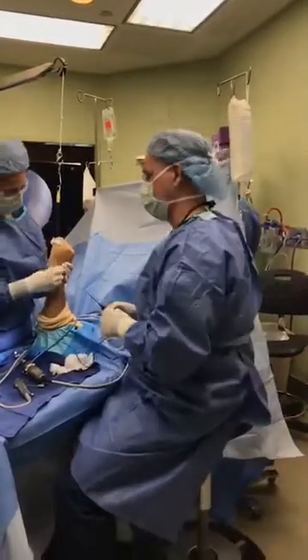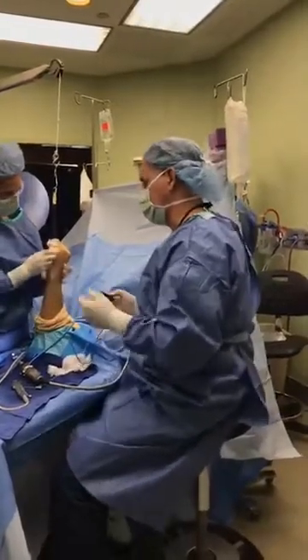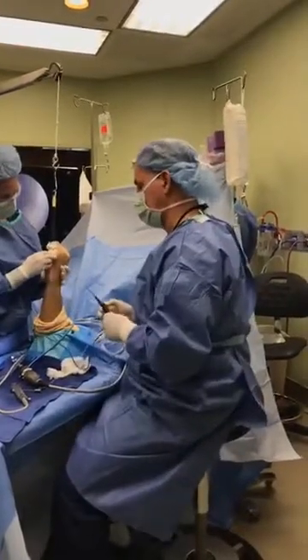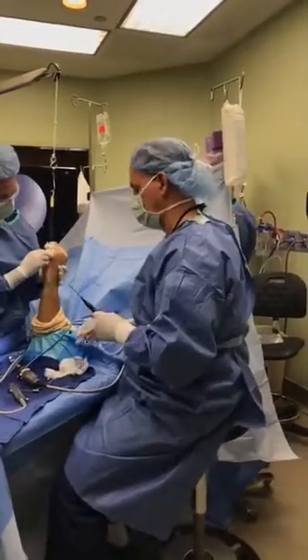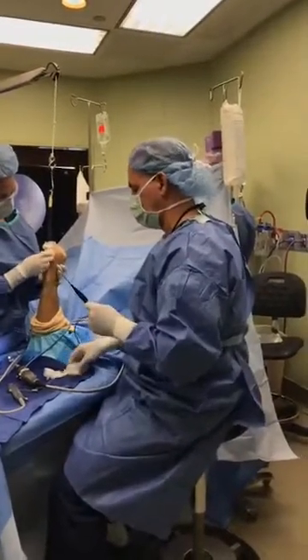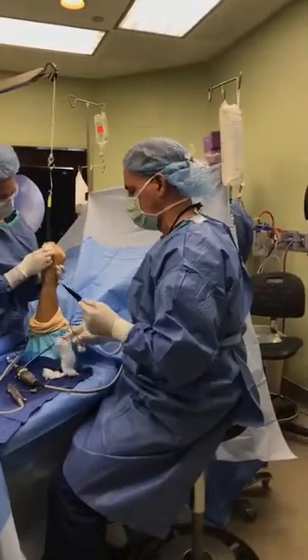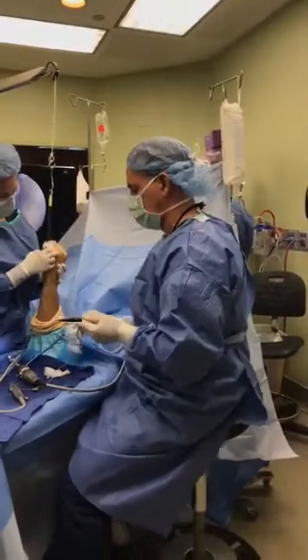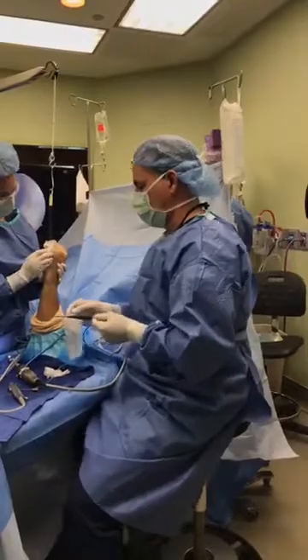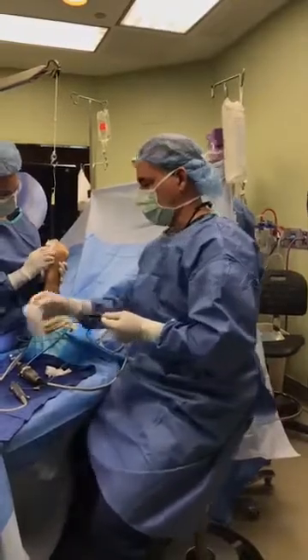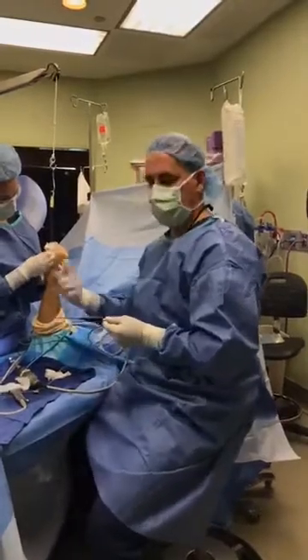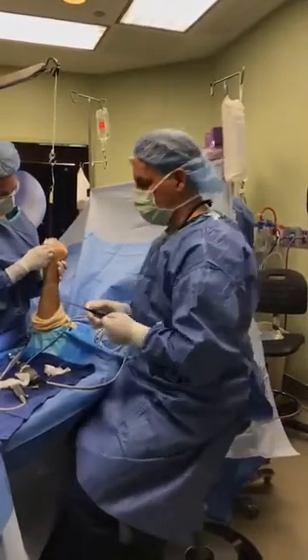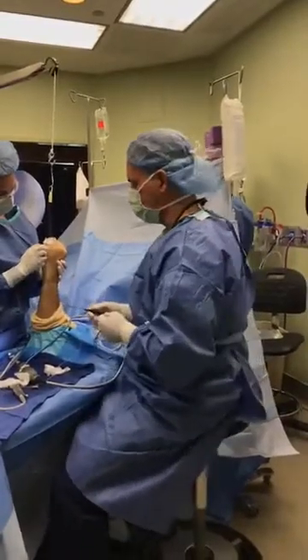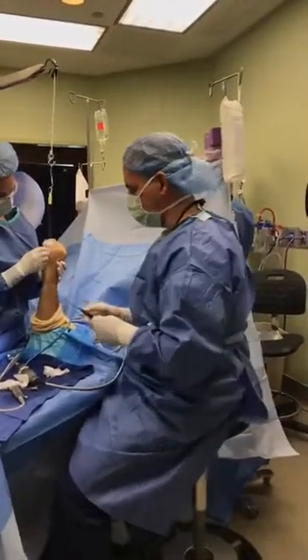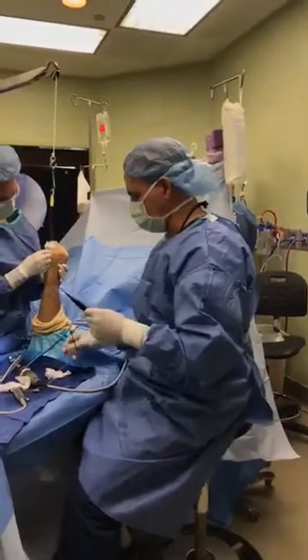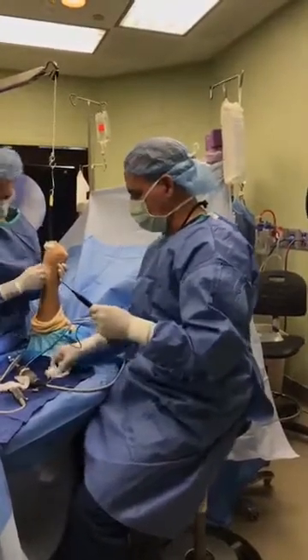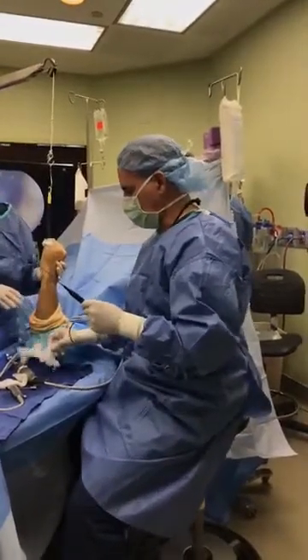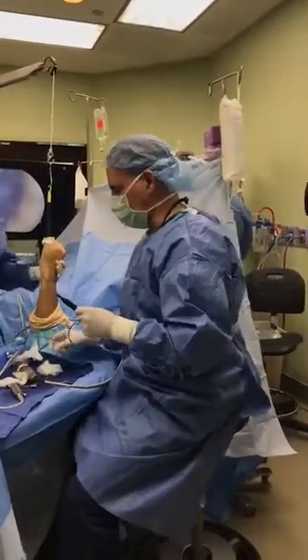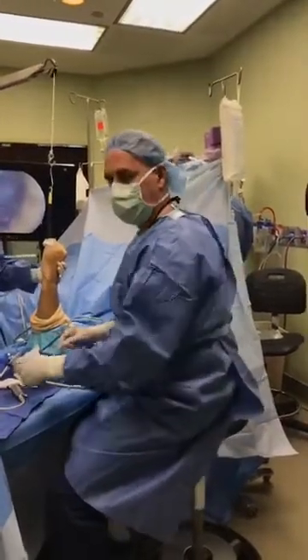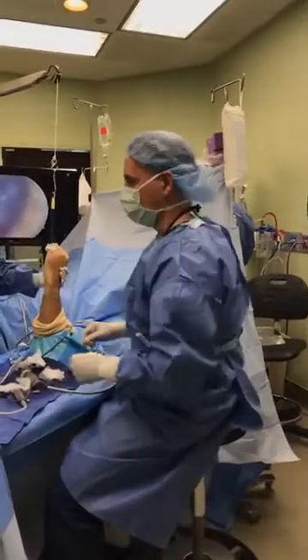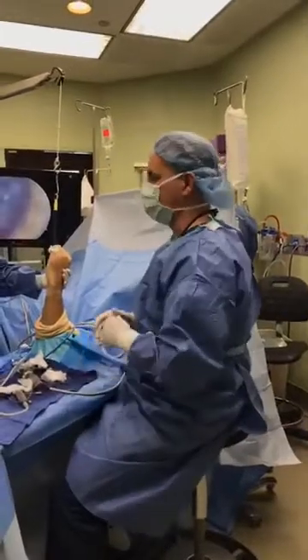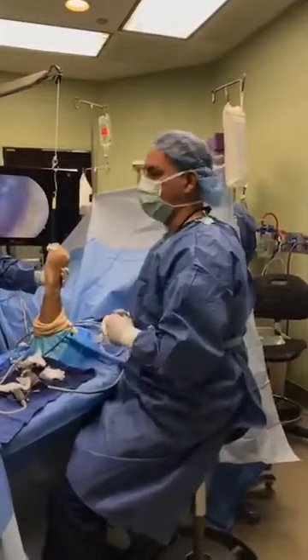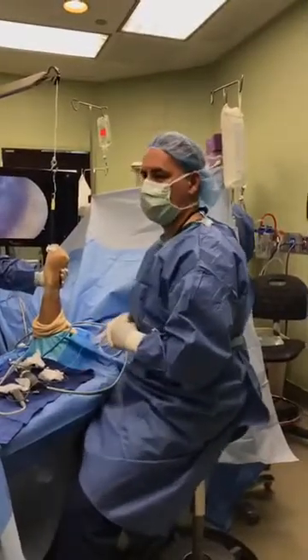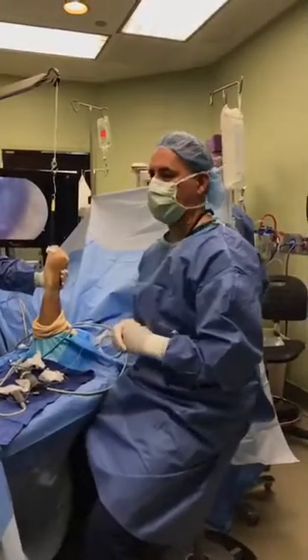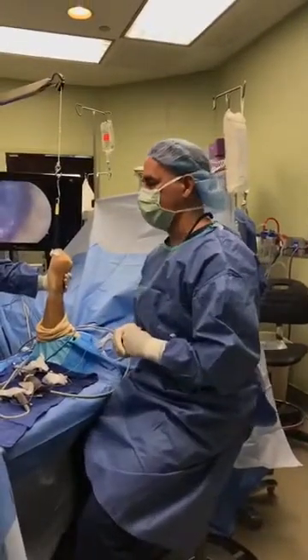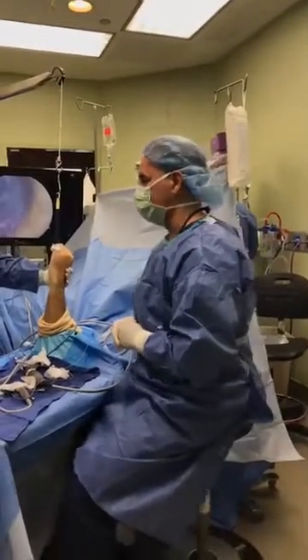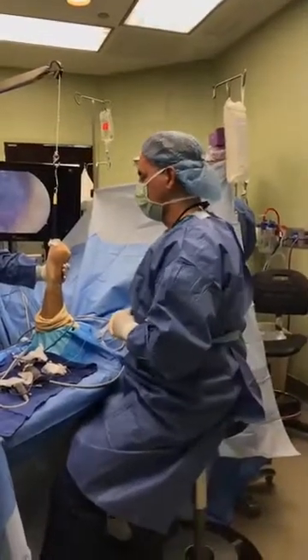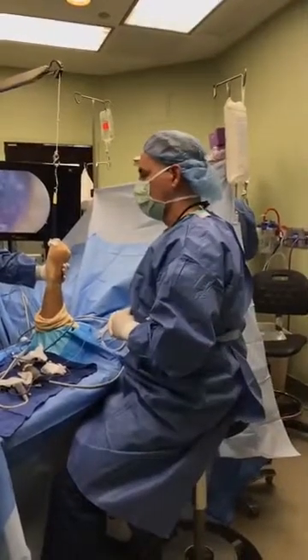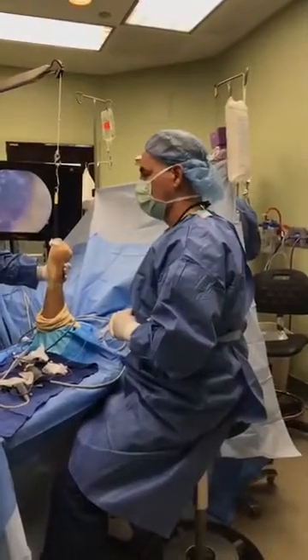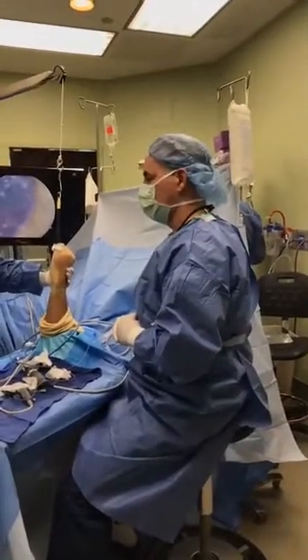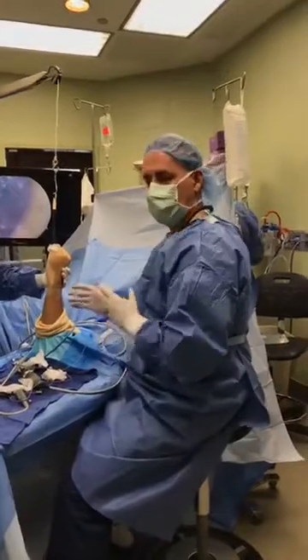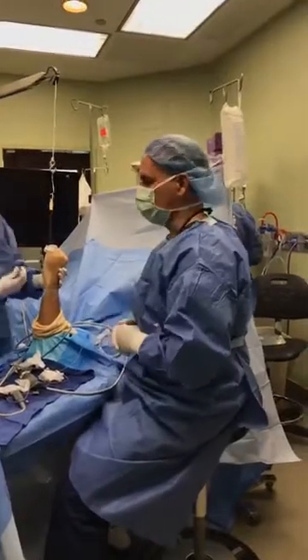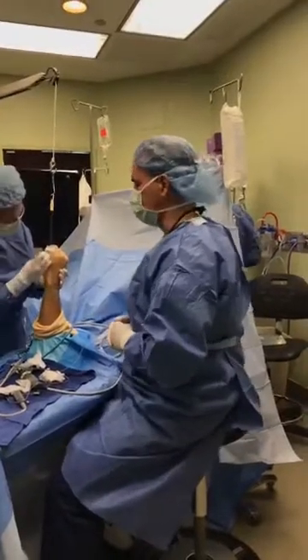It just happens to be my area of interest, but certainly some of our colleagues will be arriving in Australia in the next couple of days for a big arthroscopy congress, and similar things will be discussed at that meeting.